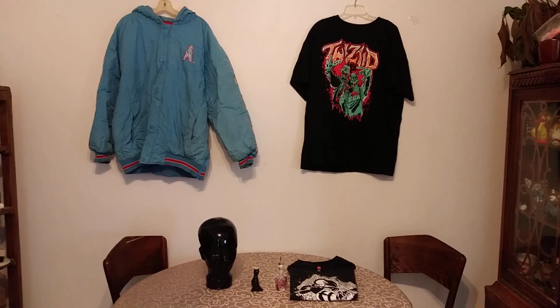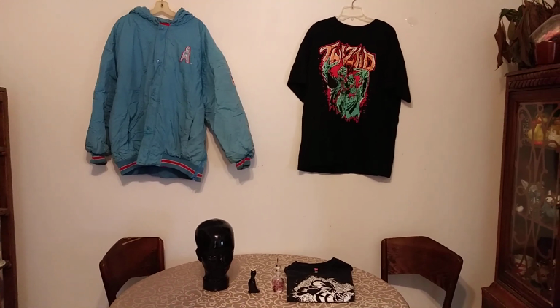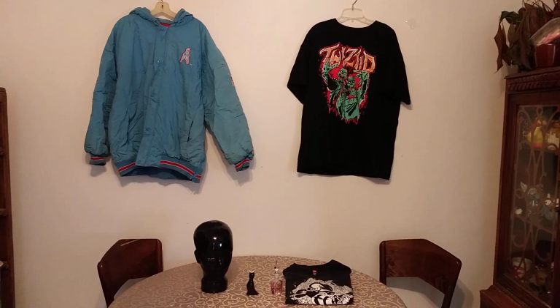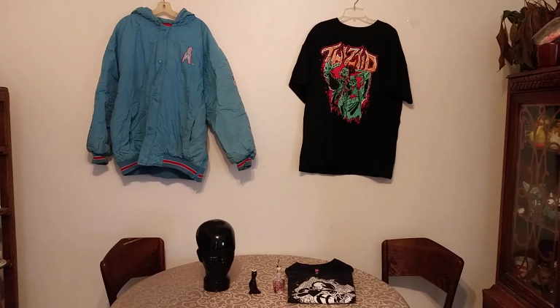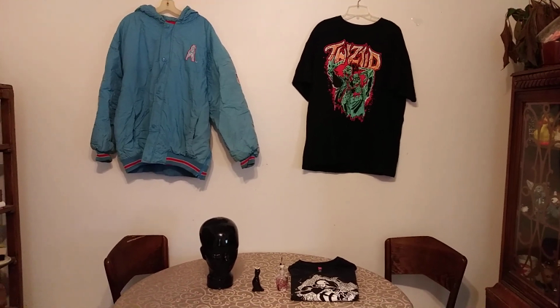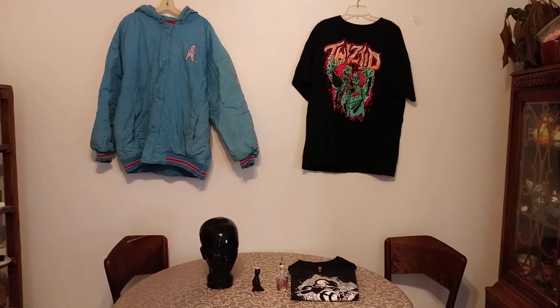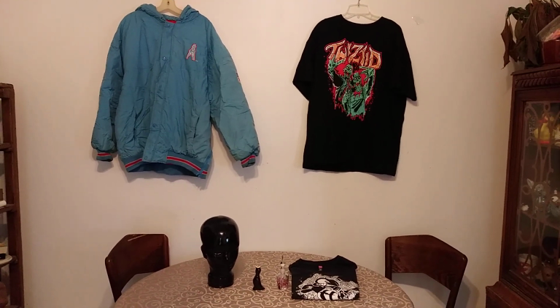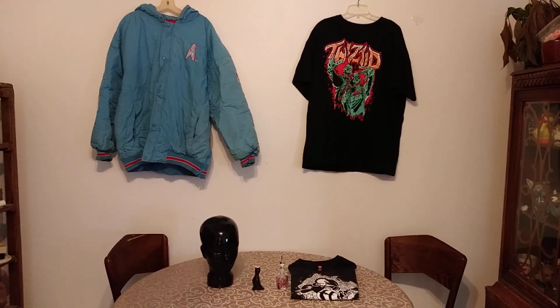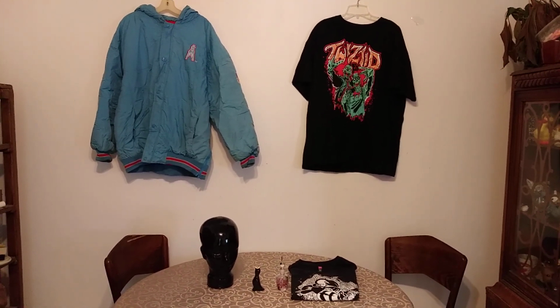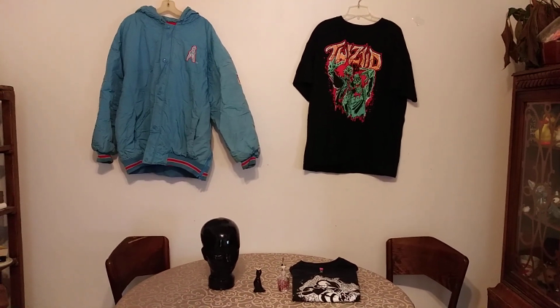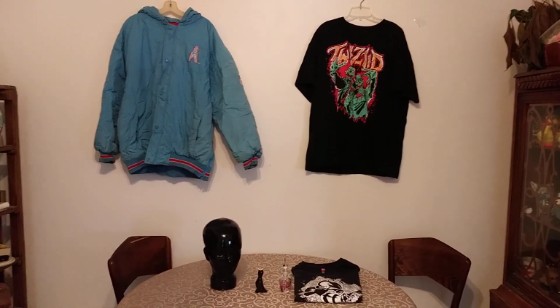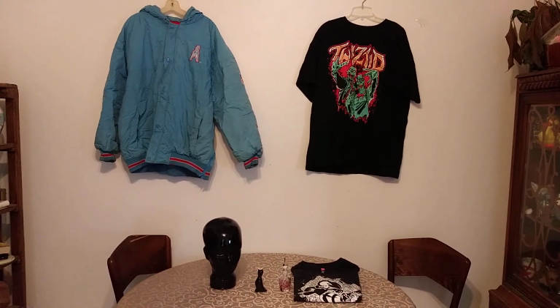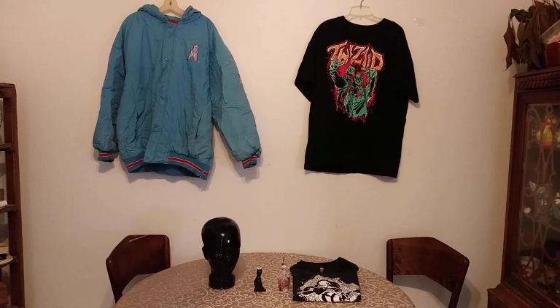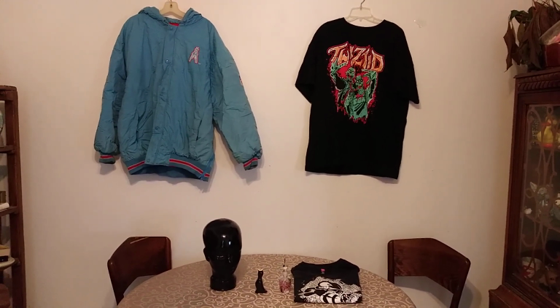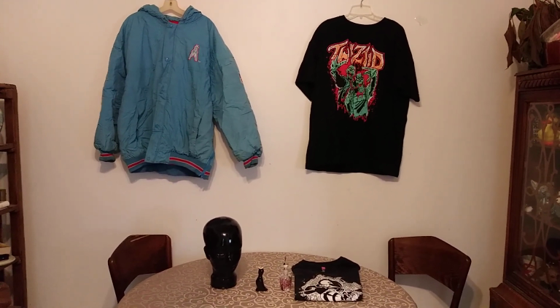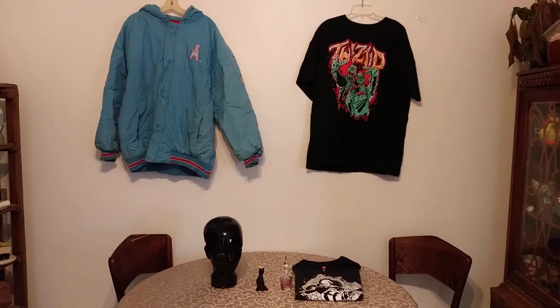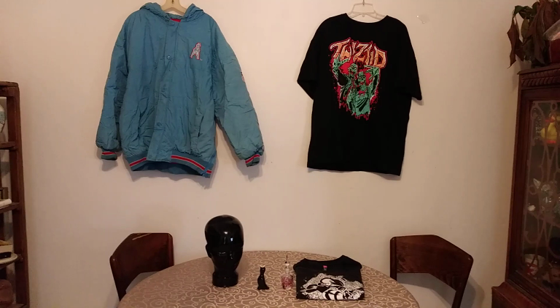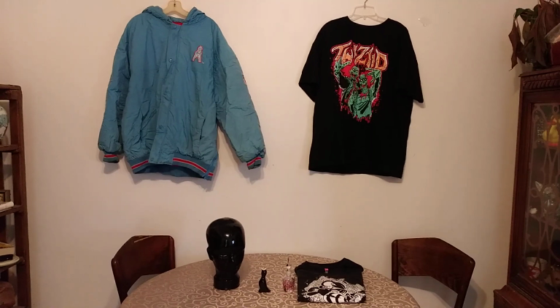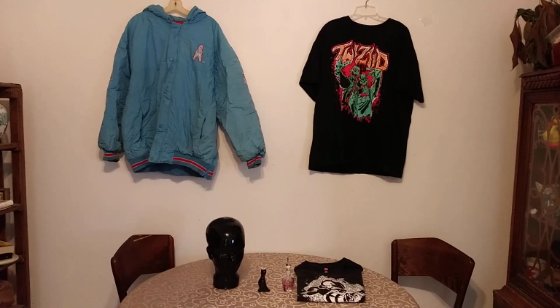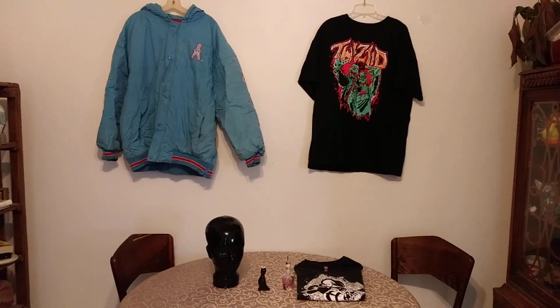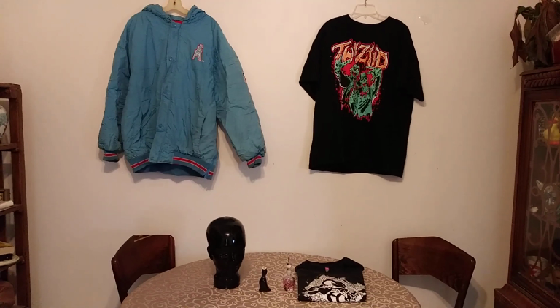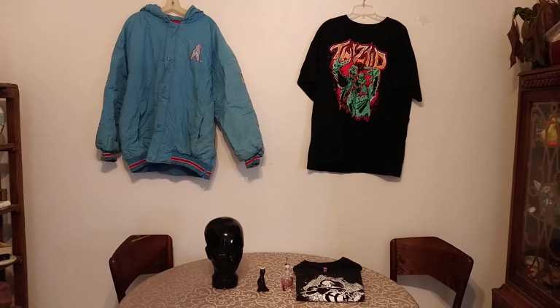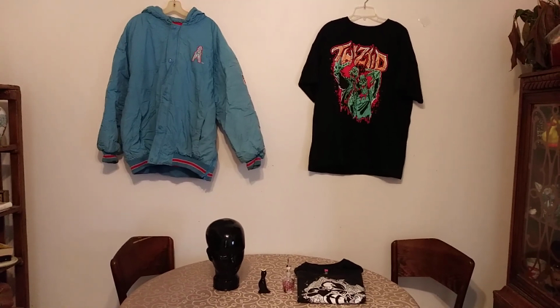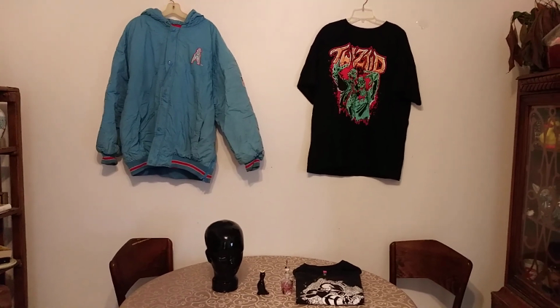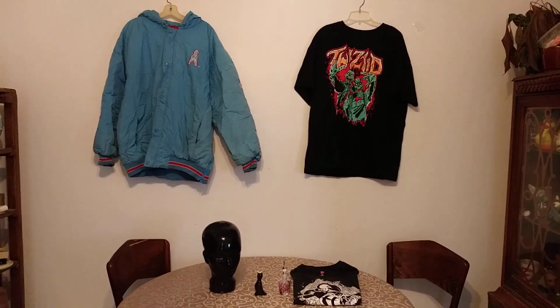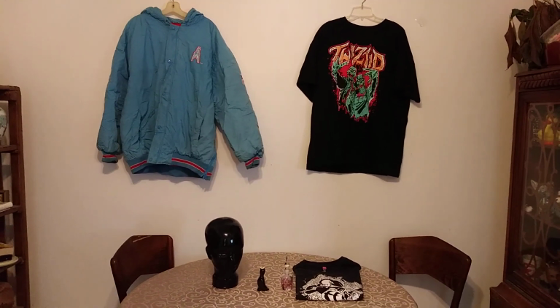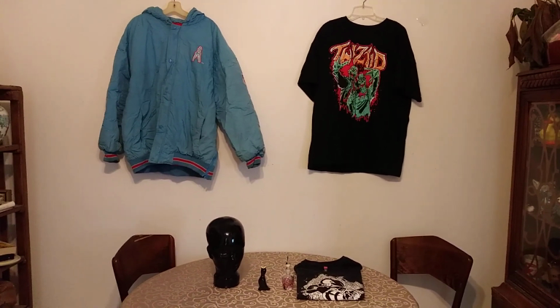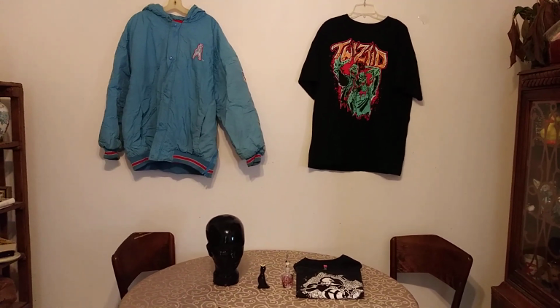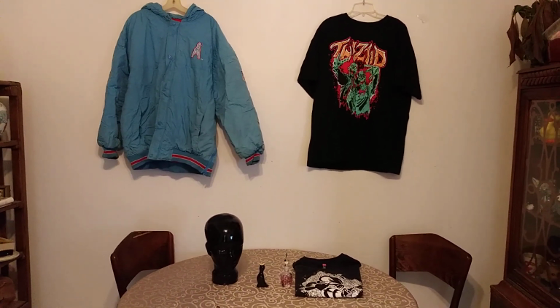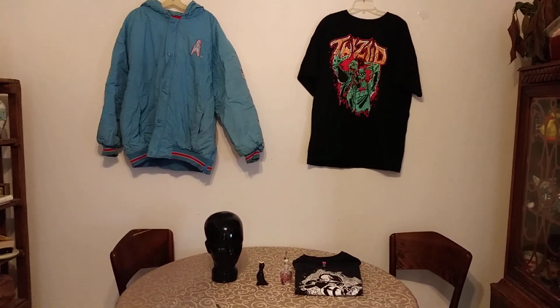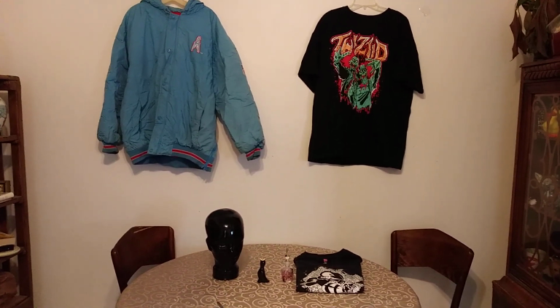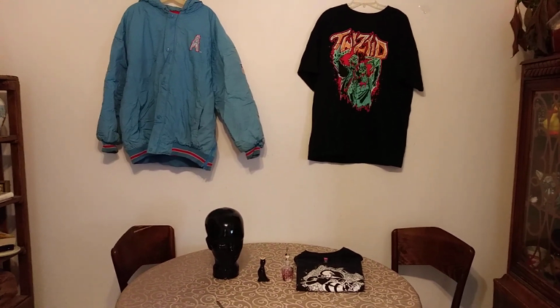Pretty normal, I feel like, for a Monday sale haul. I don't know what happened, but I will take it and run with it.